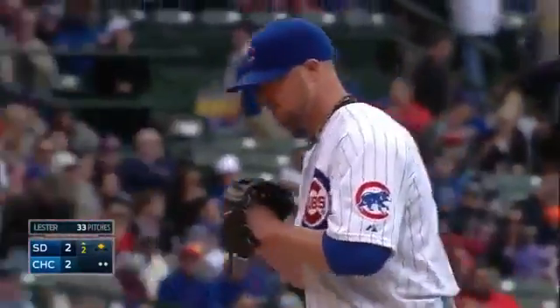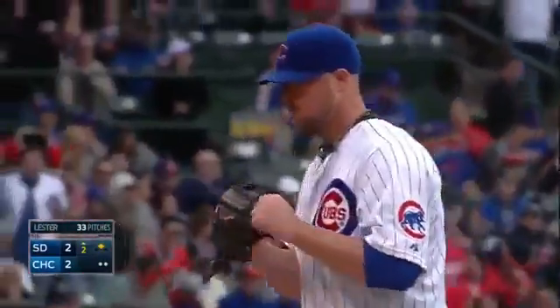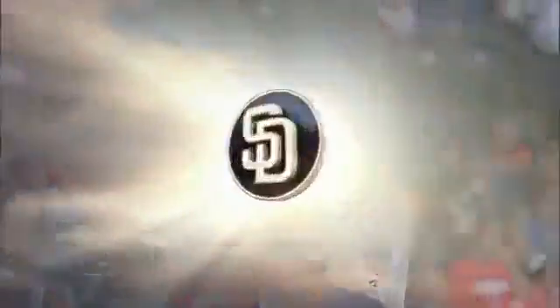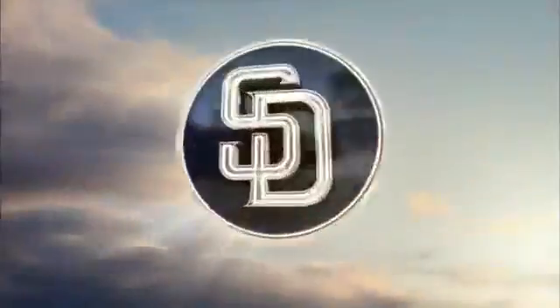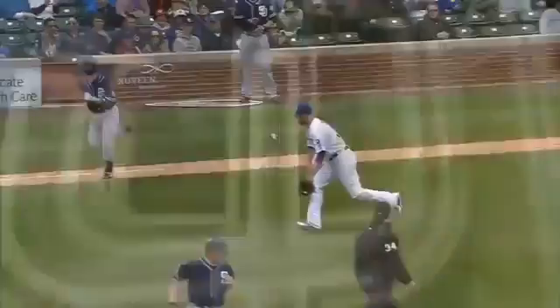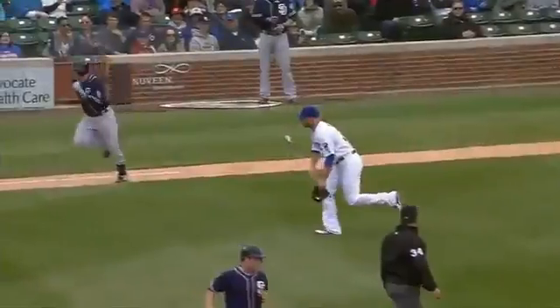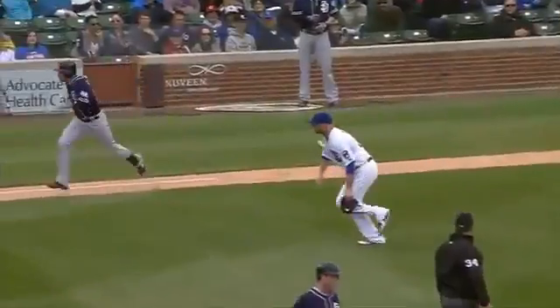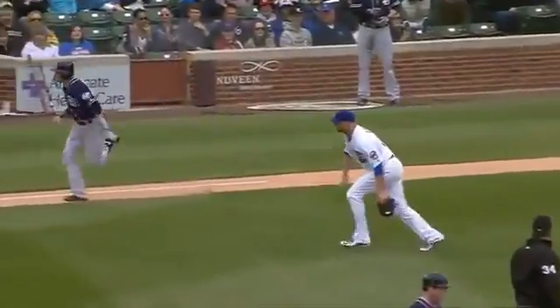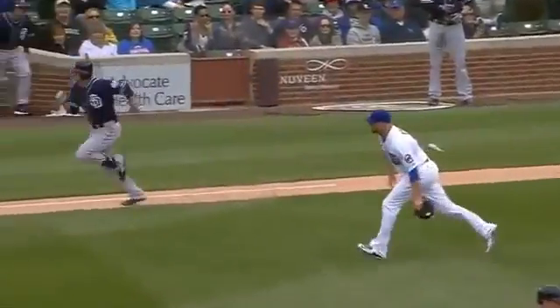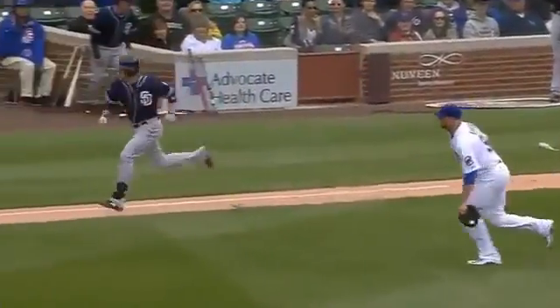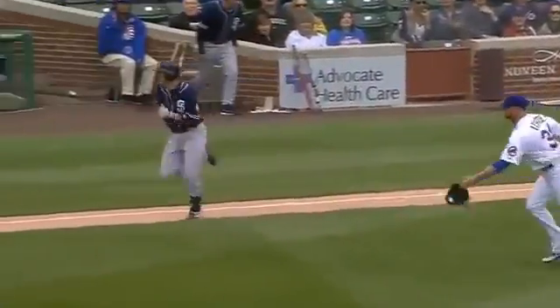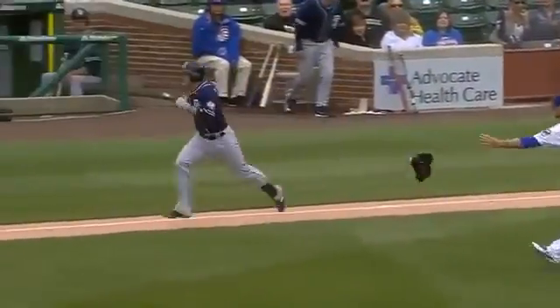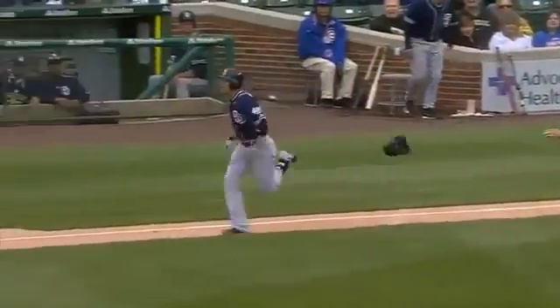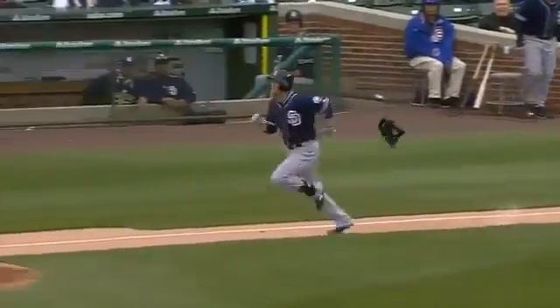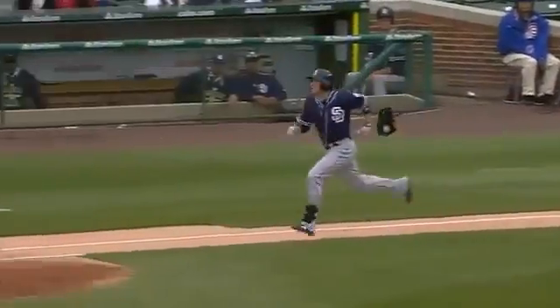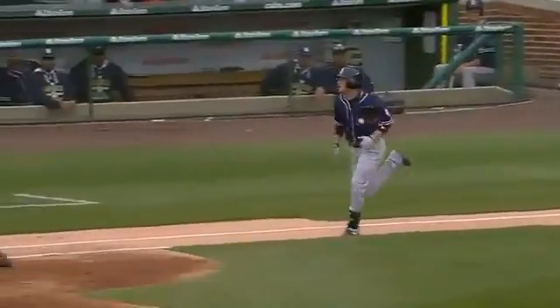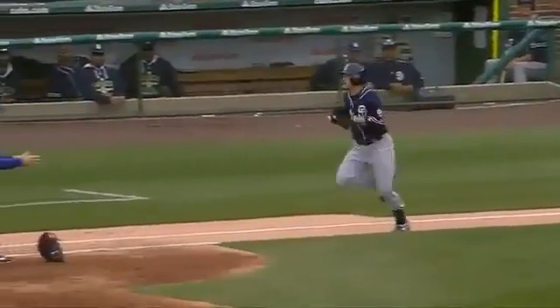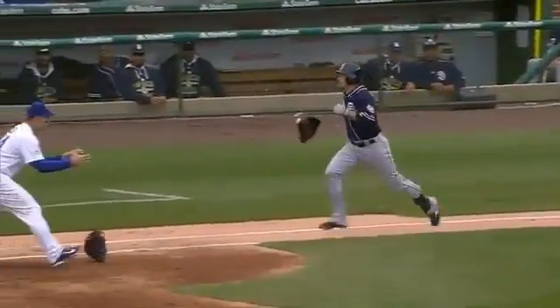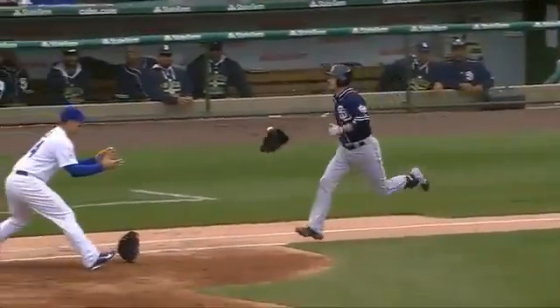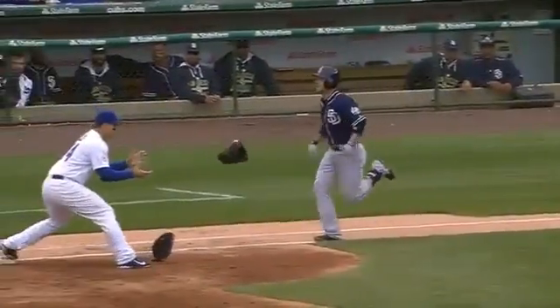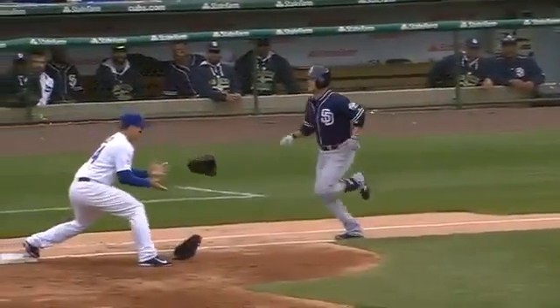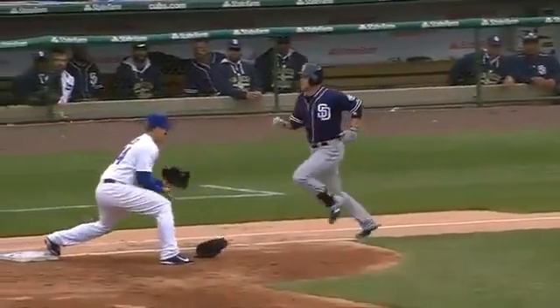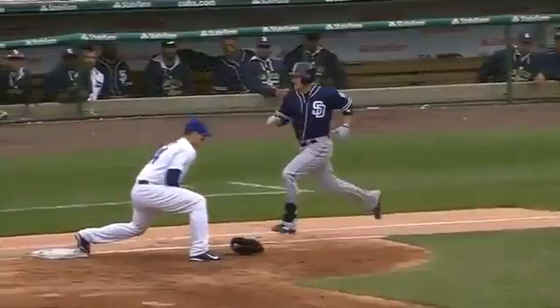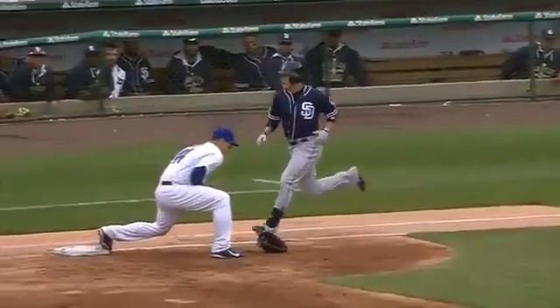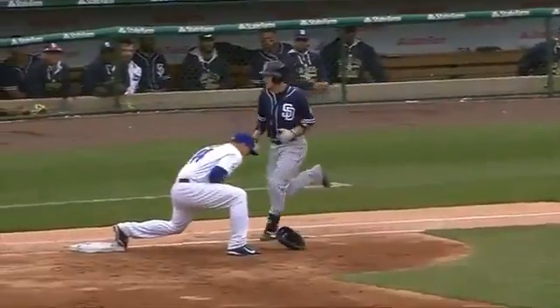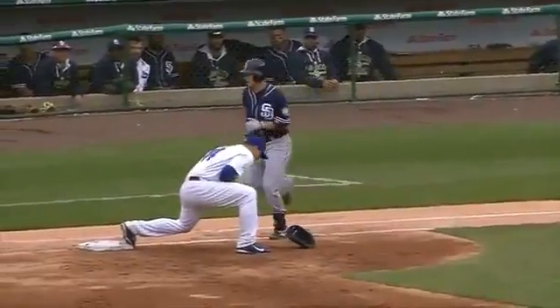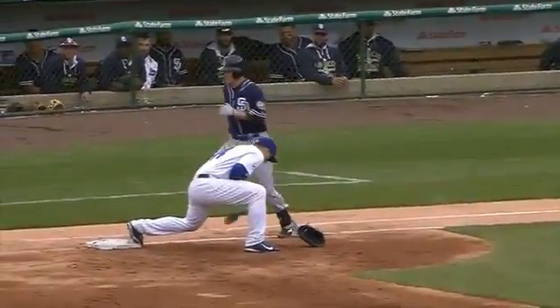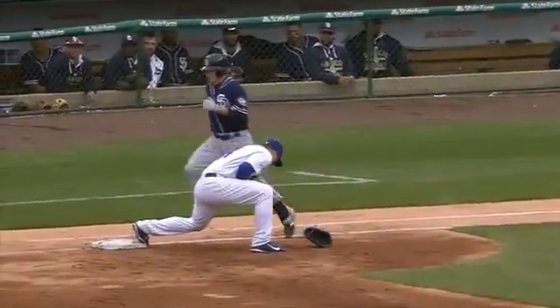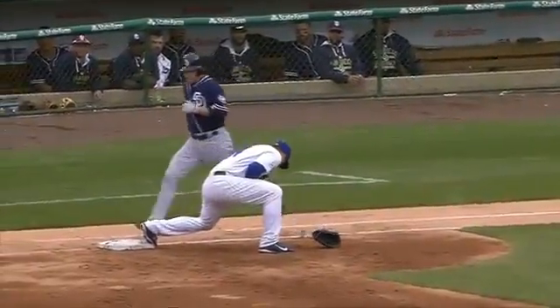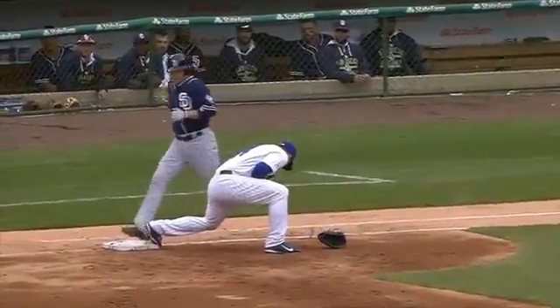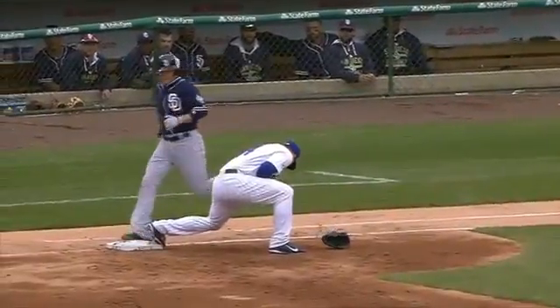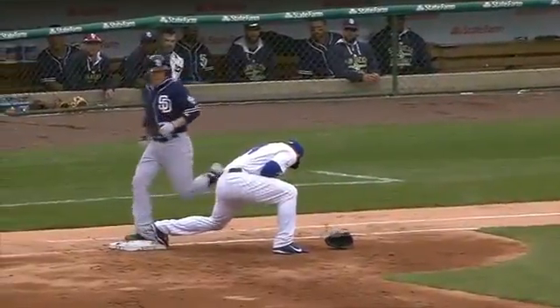That's a heads-up play by Anthony Rizzo, because he wants two bare hands to make the clean catch. If he keeps his glove on, it might distract him. He catches it right in the gut.